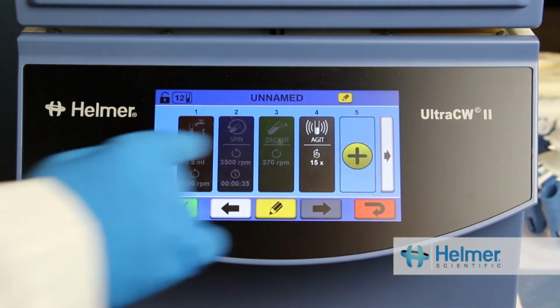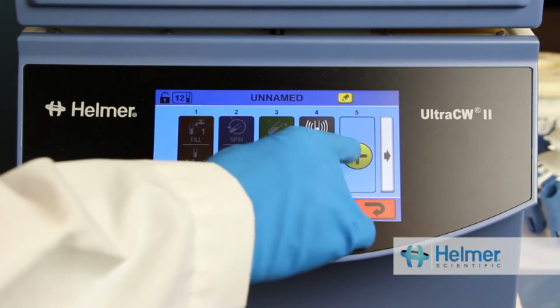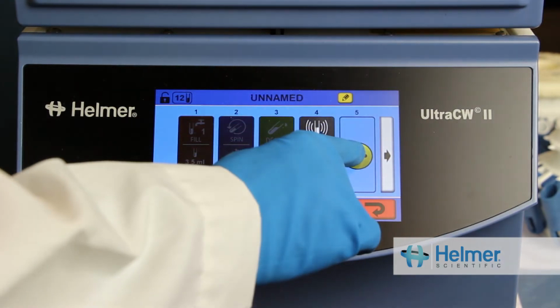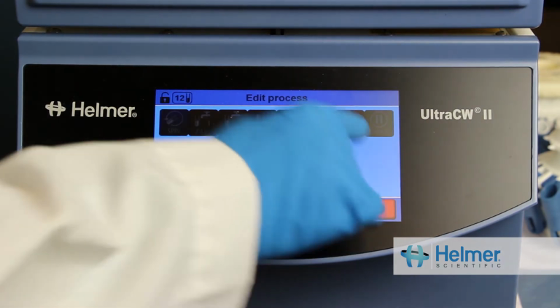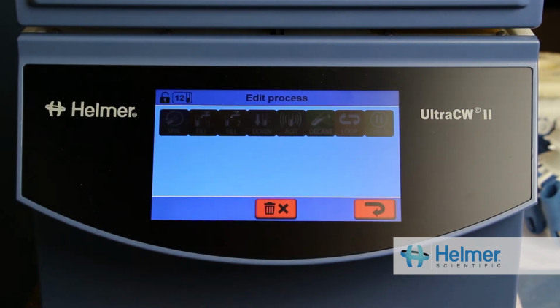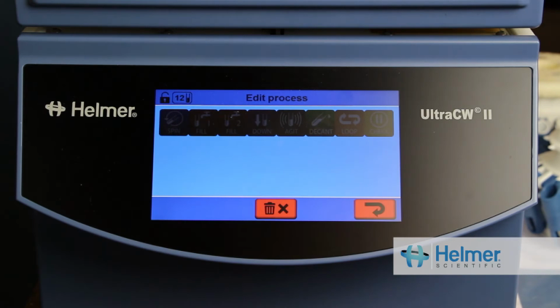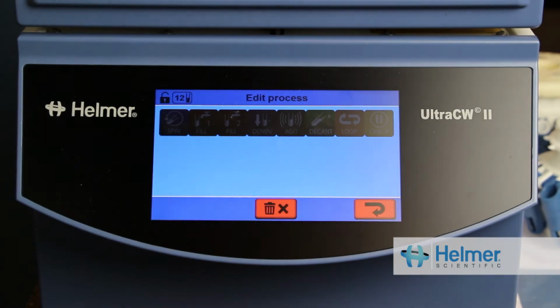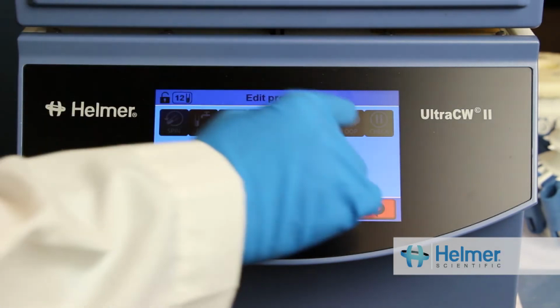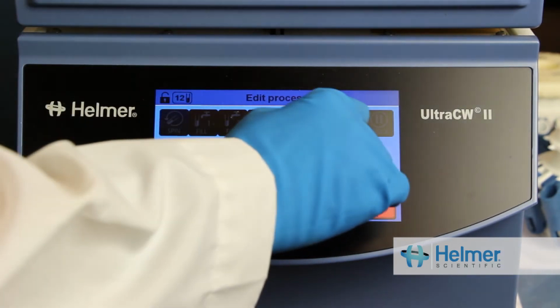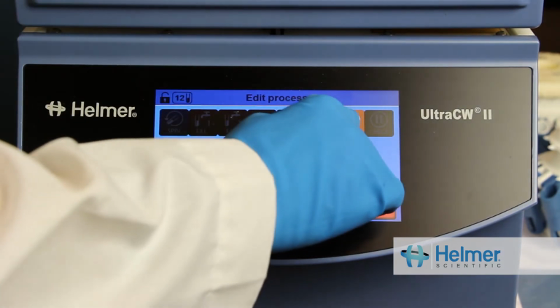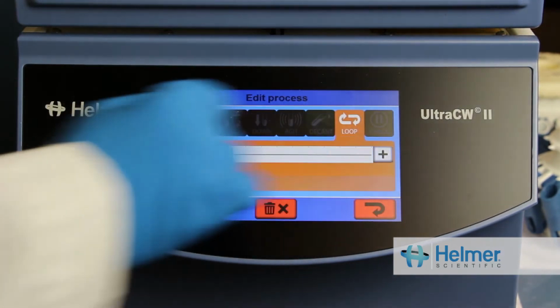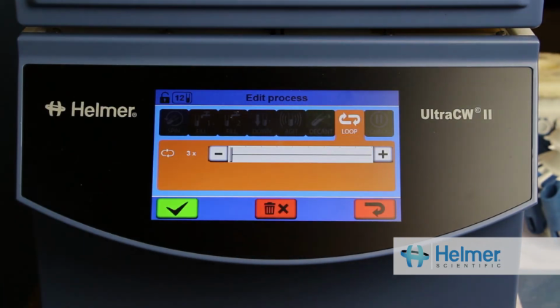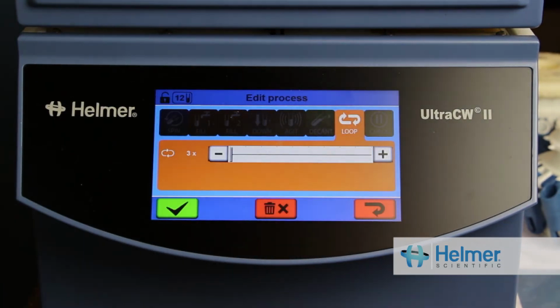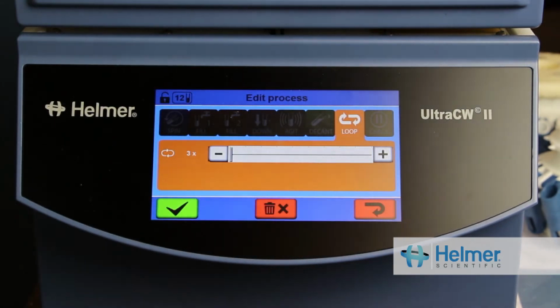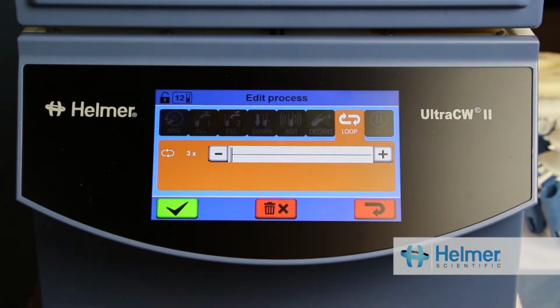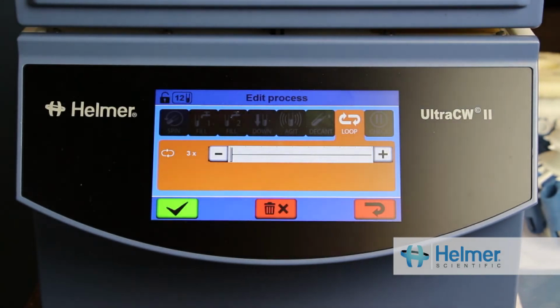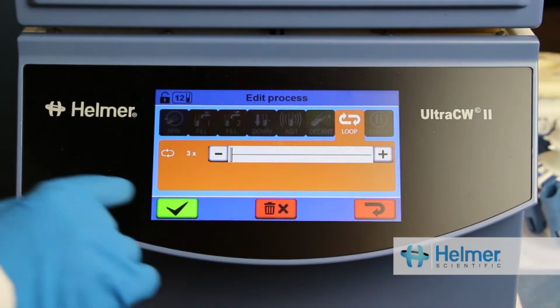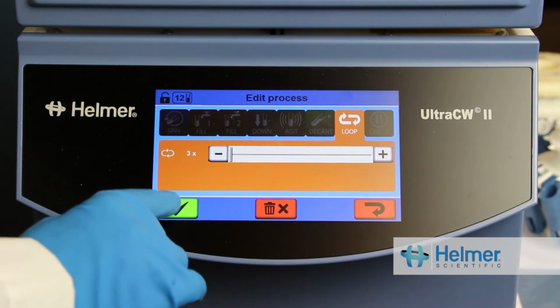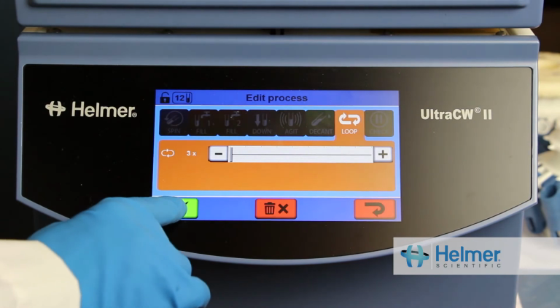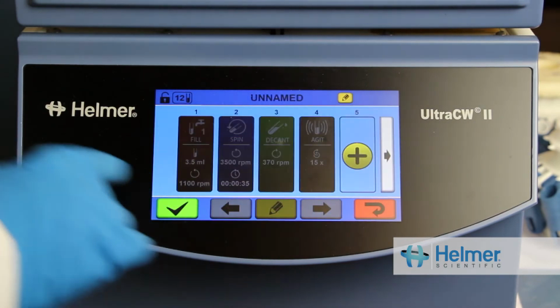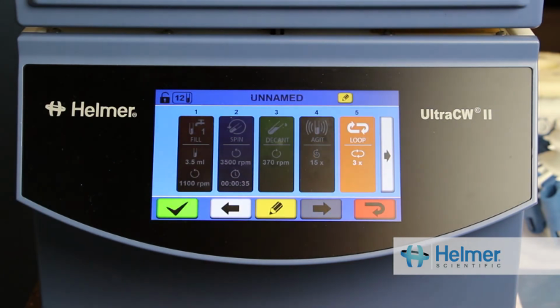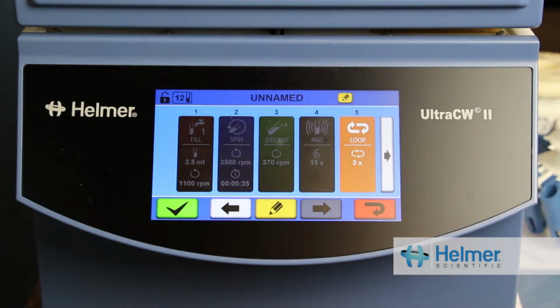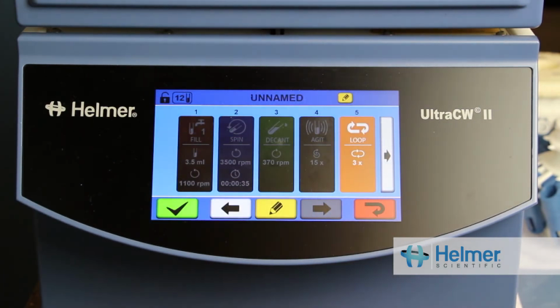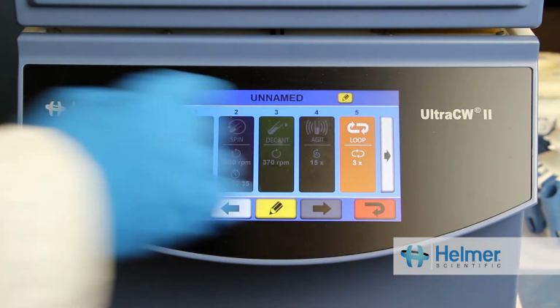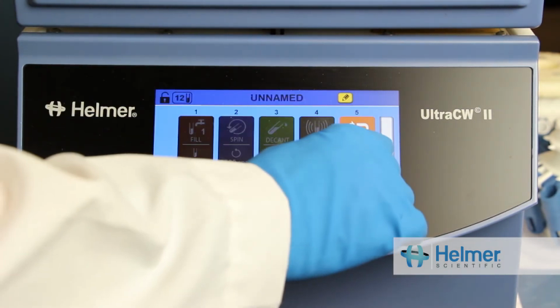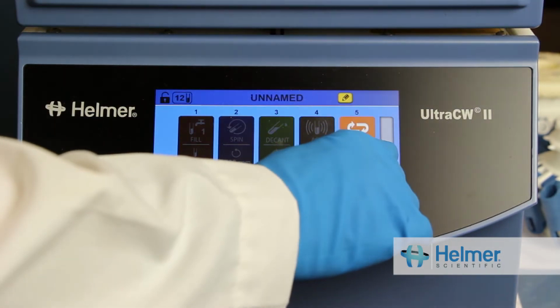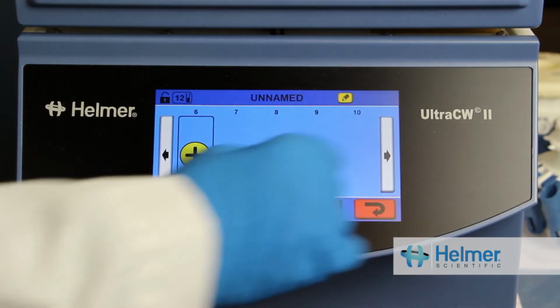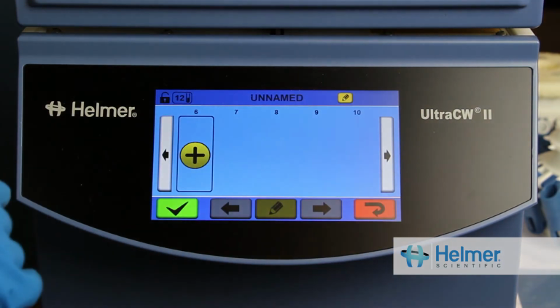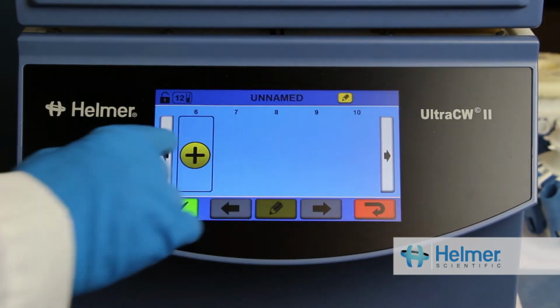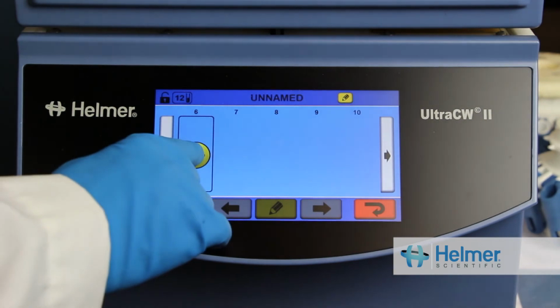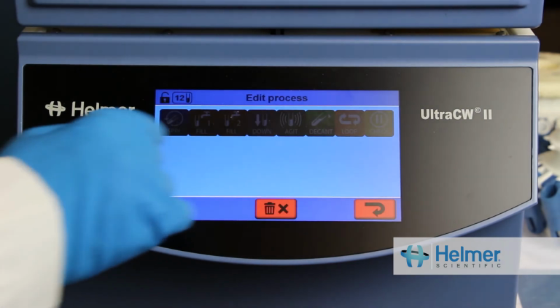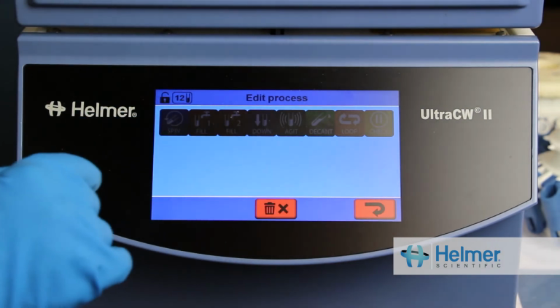Then I can add a Loop step. This tells the UltraCW2 how many times the processes prior to the loop step should be run. For example, looping three times means the previously programmed steps will run a total of three times.